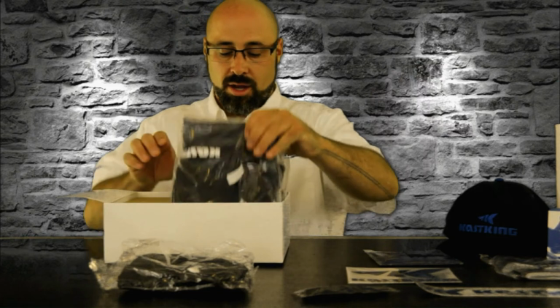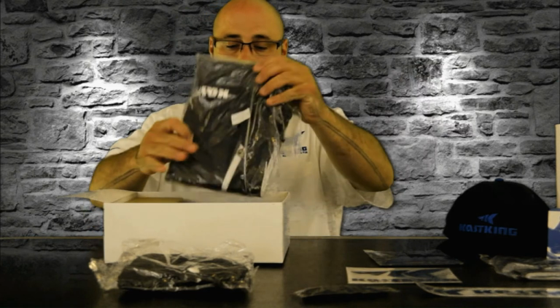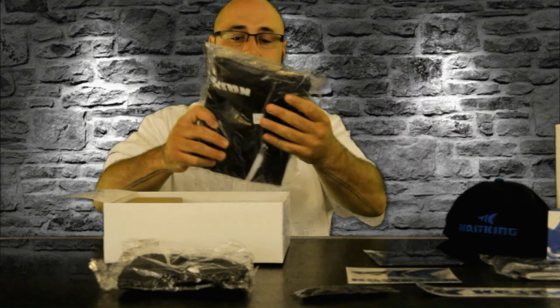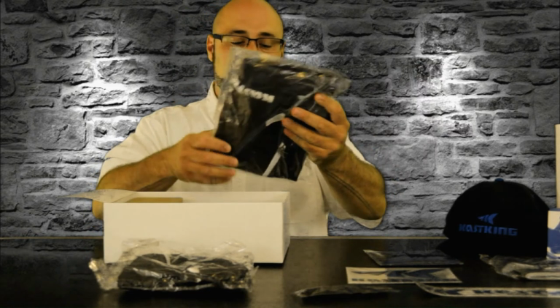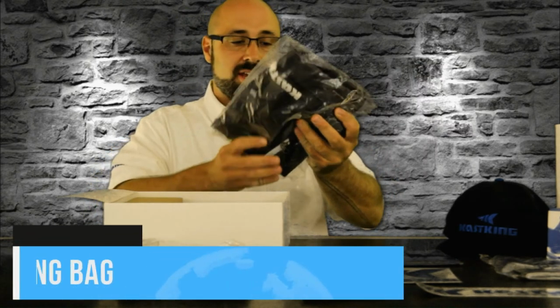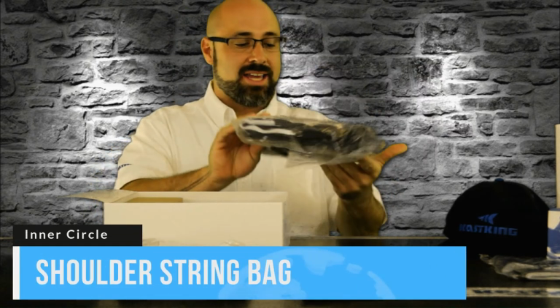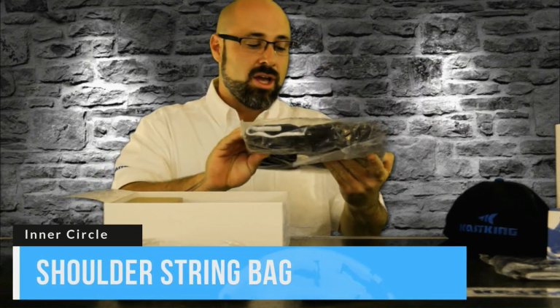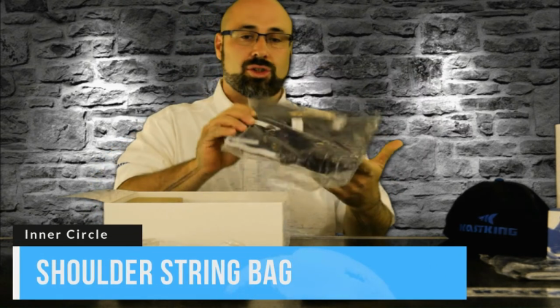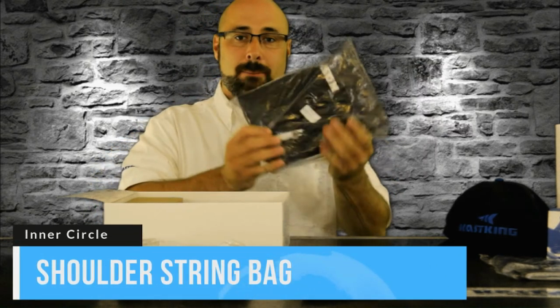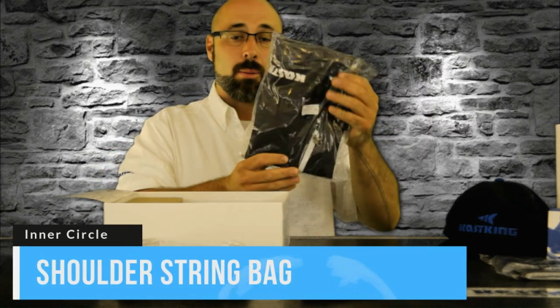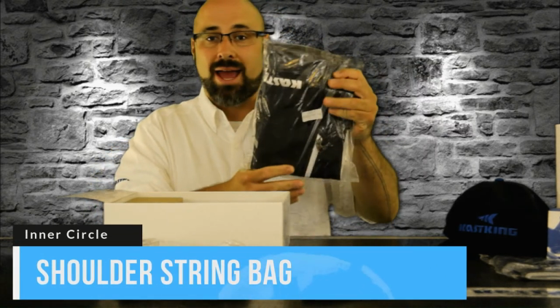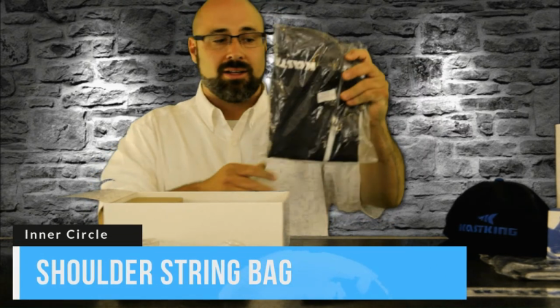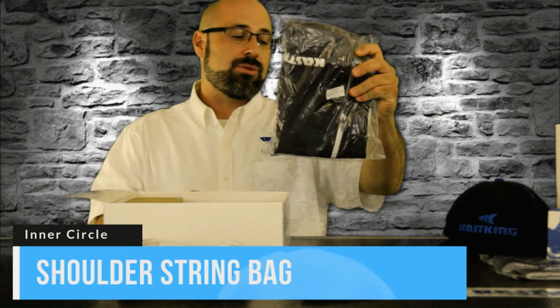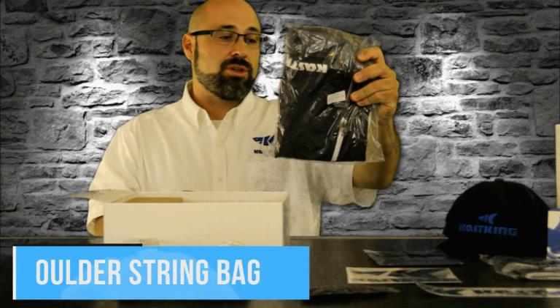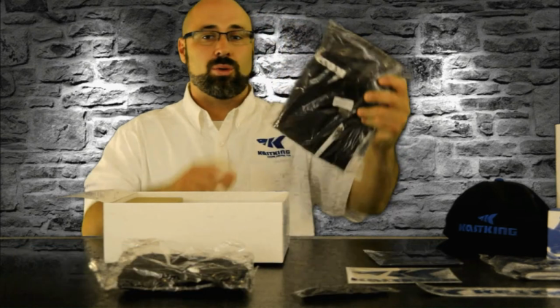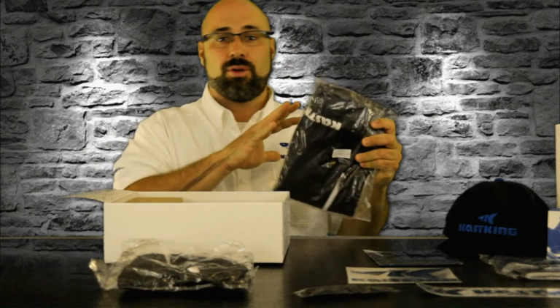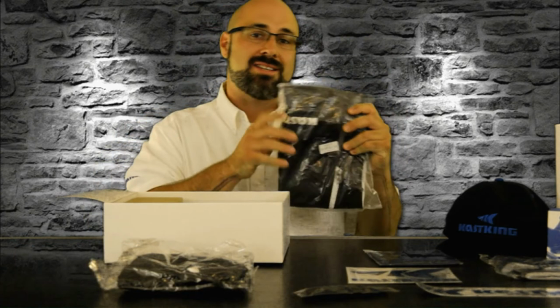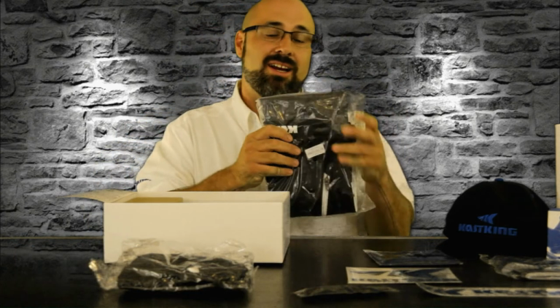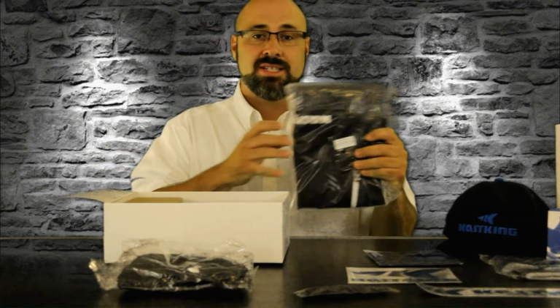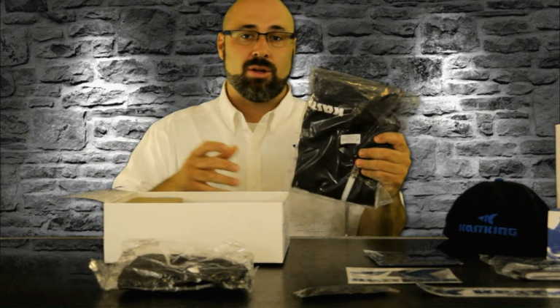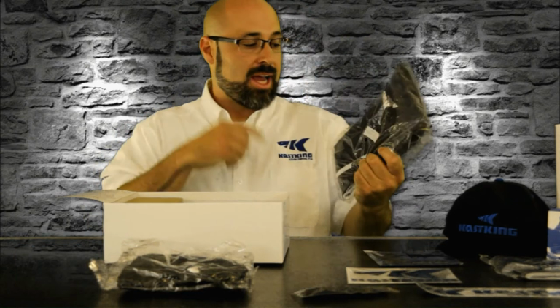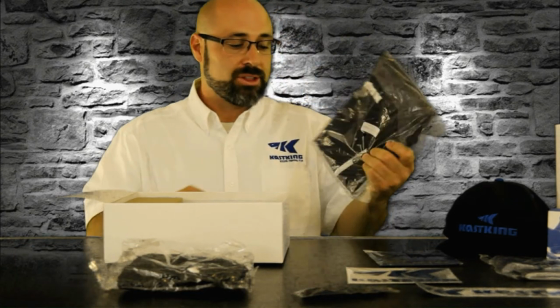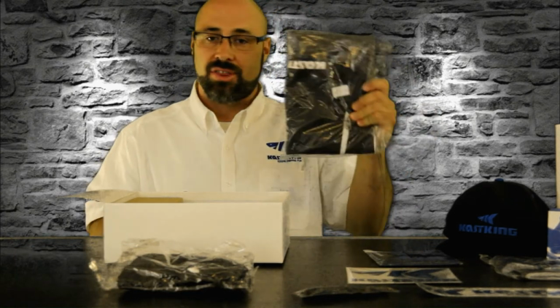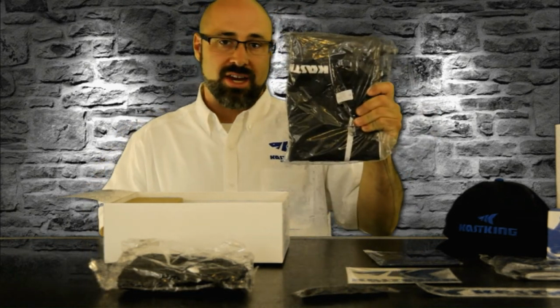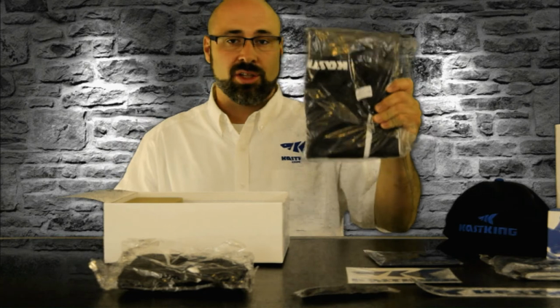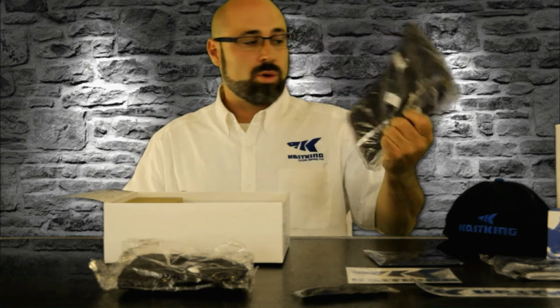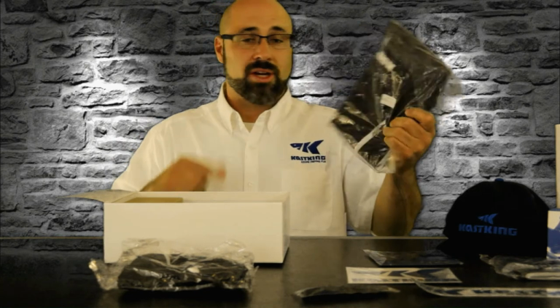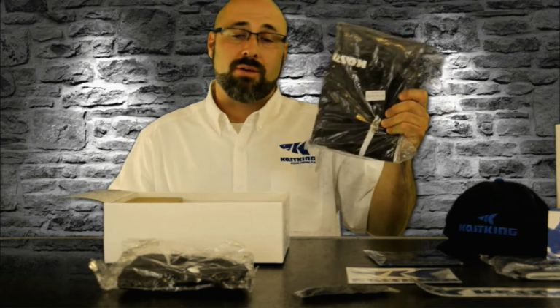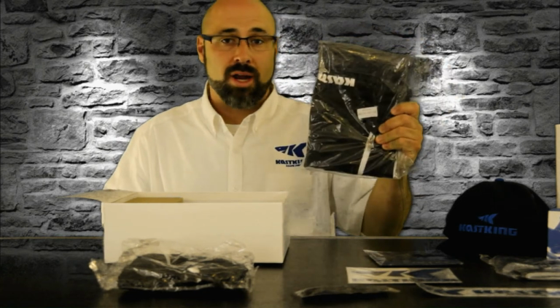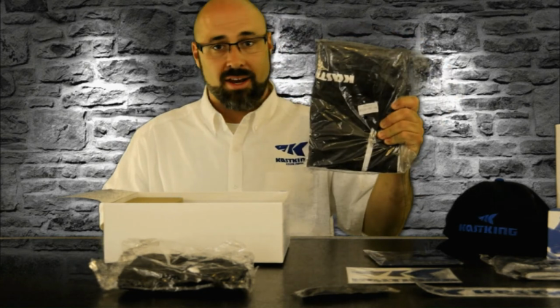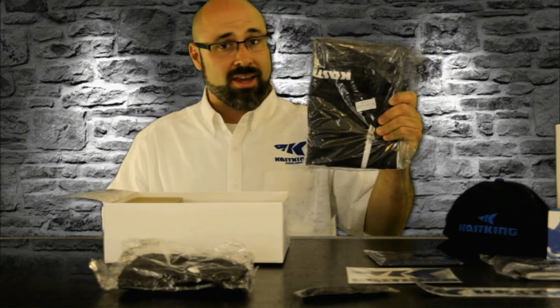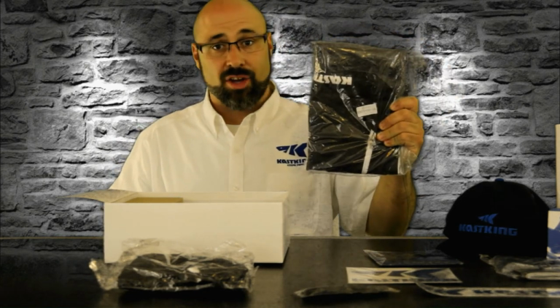Another awesome item in here is the Casking drawstring bag or backpack. You can throw this over your shoulder, fill it full of your Casking gear, tackle, extra reels, things of that nature, or just fill it up with whatever you want and get on the go.